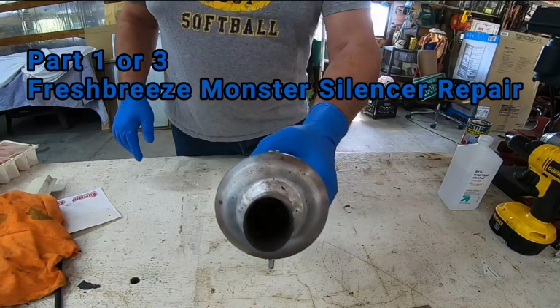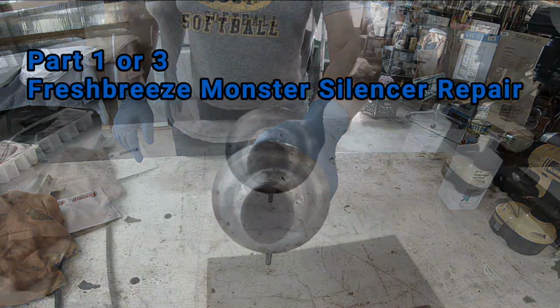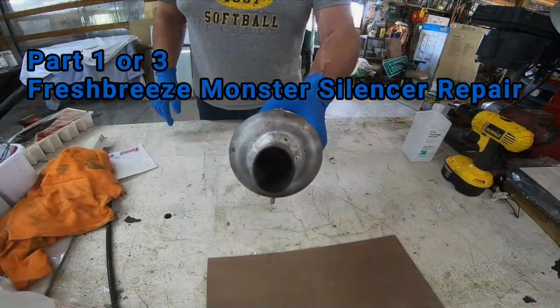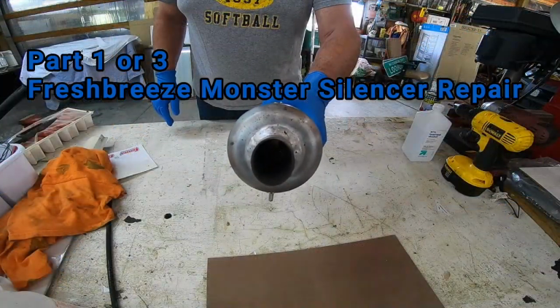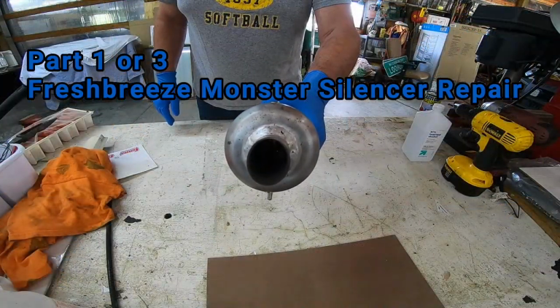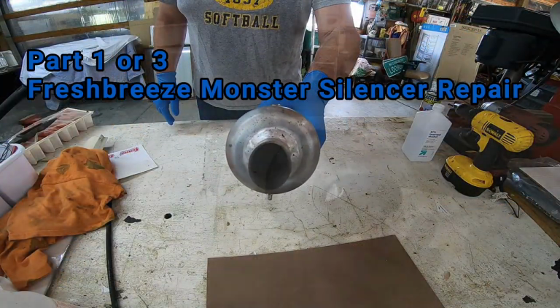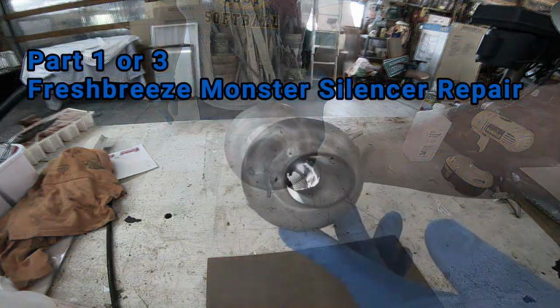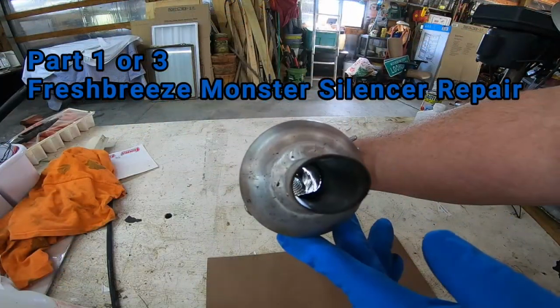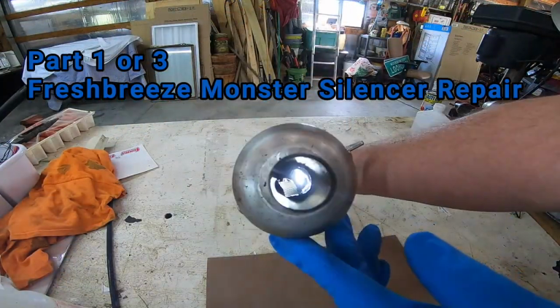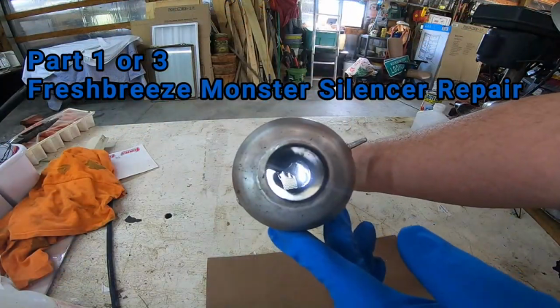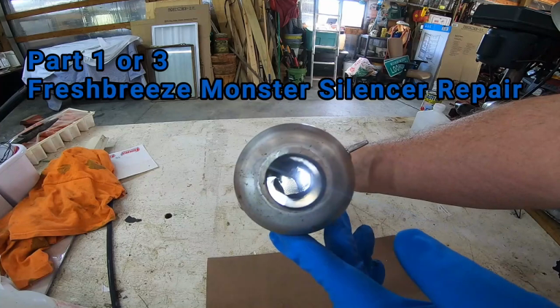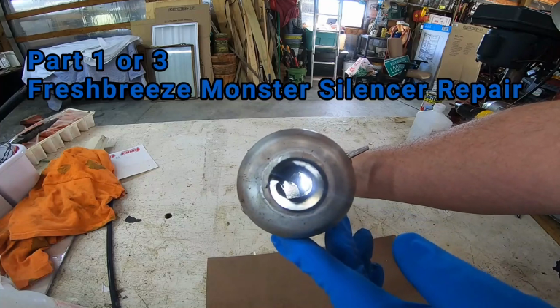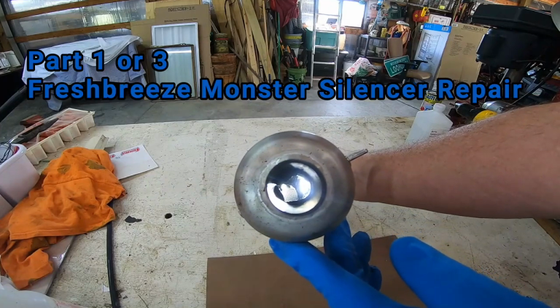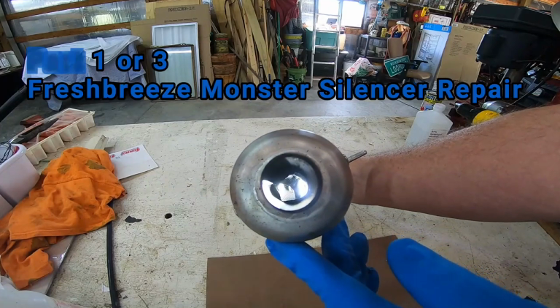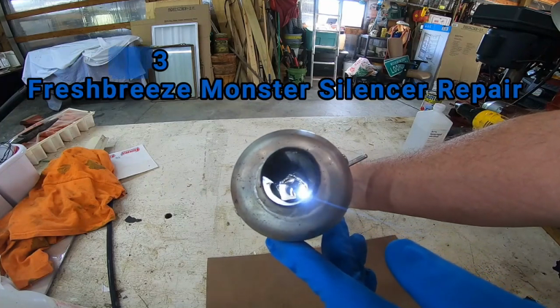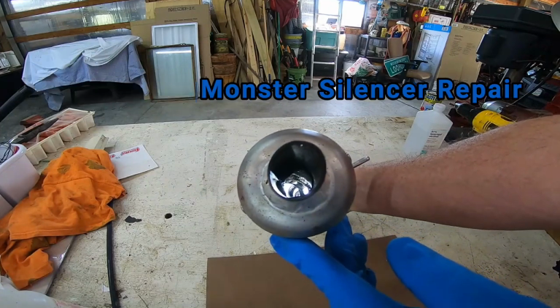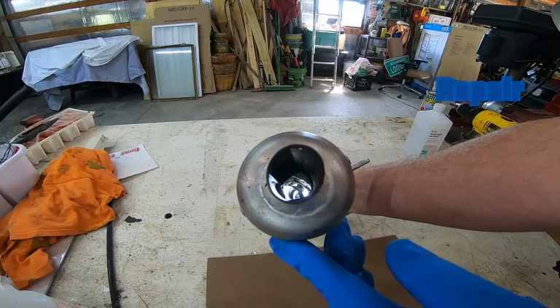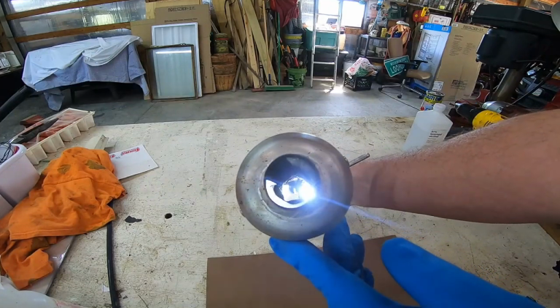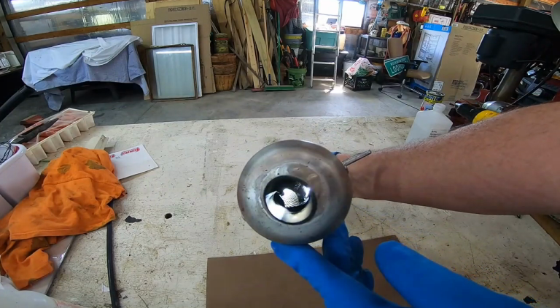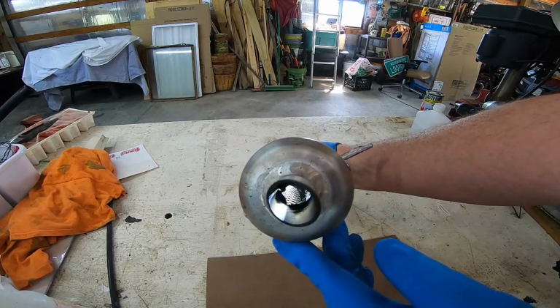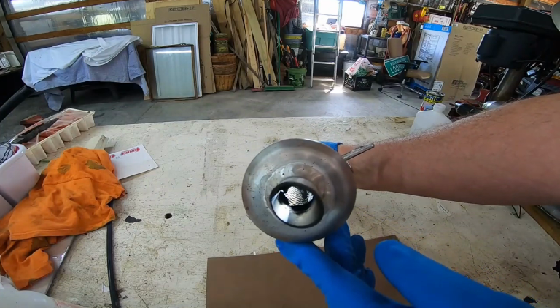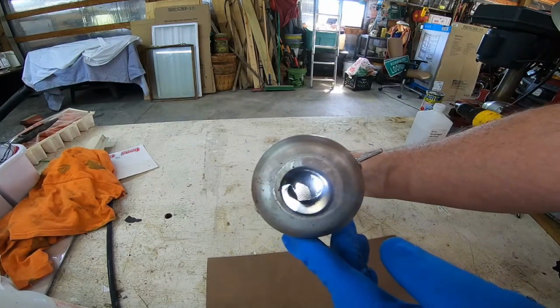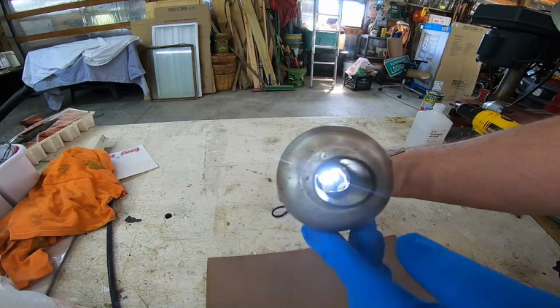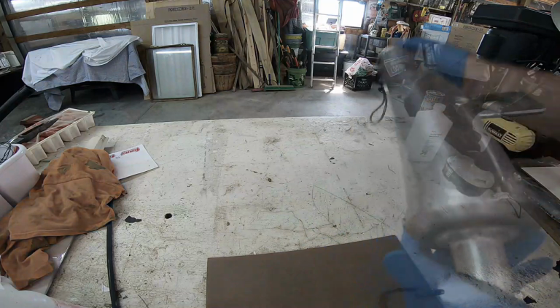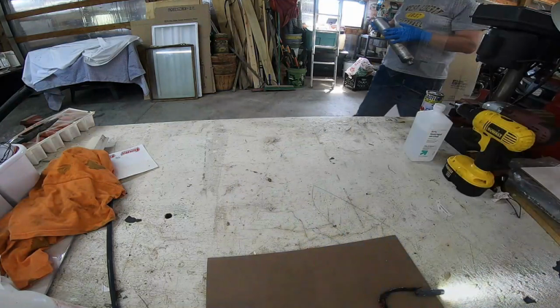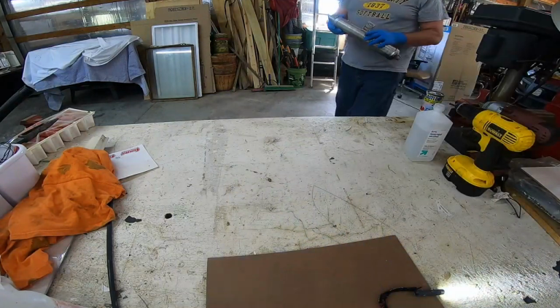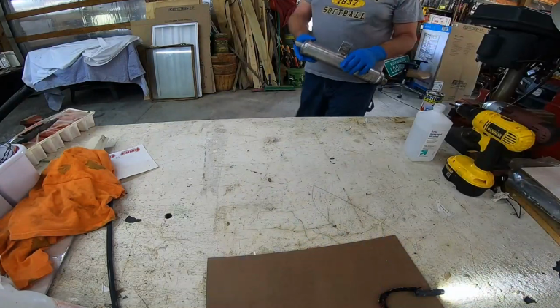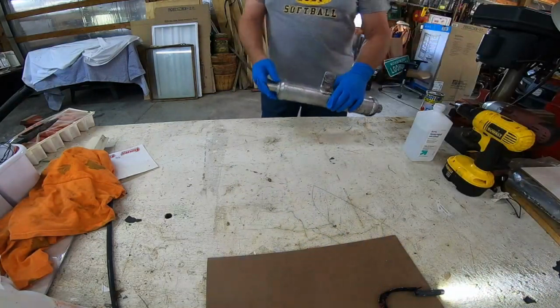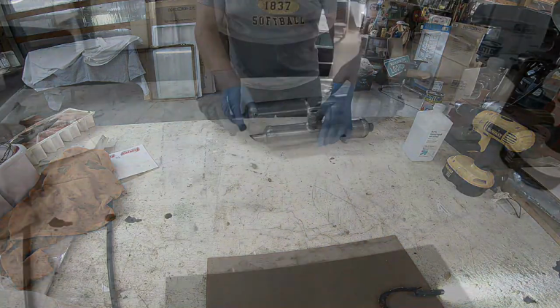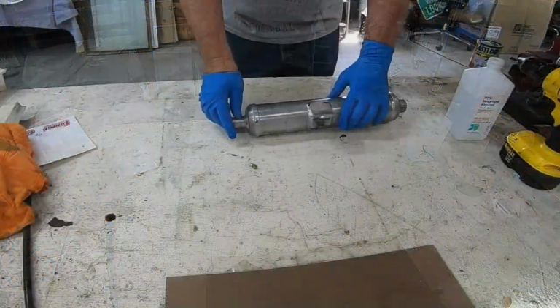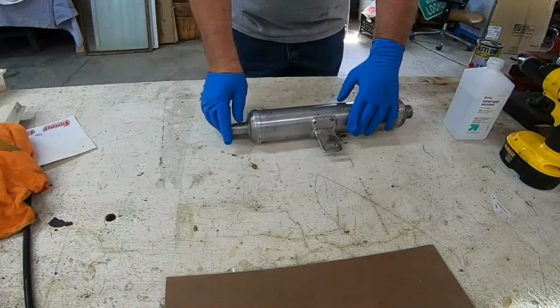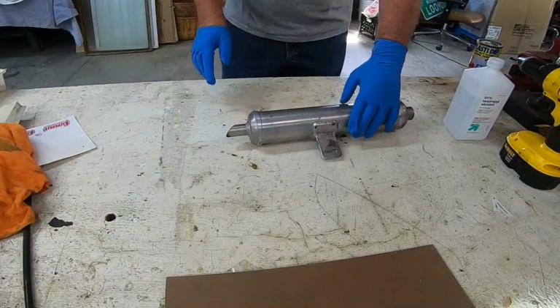I'm sure you can see it in there. I'd say that happened probably within 50 to 75 hours, yeah around 75 hours. The other one probably went around 75 hours too. I'm gonna drill these rivets out and take this thing out and take a look at it.